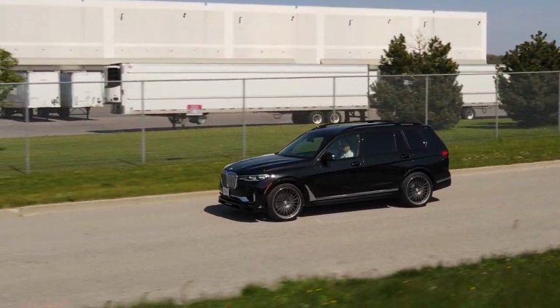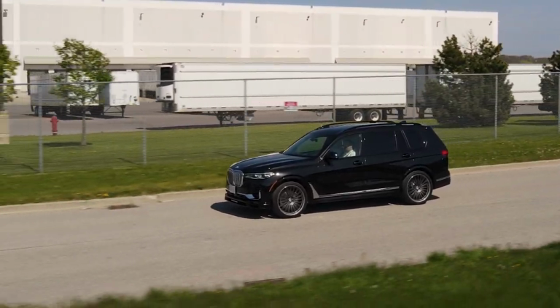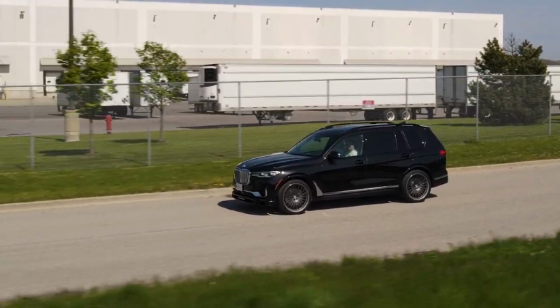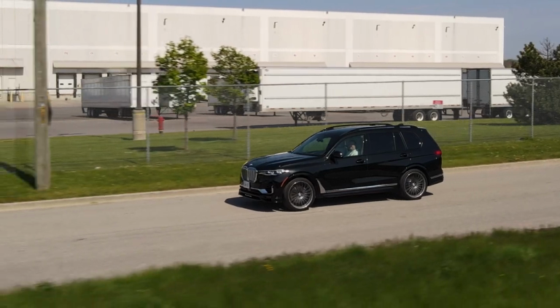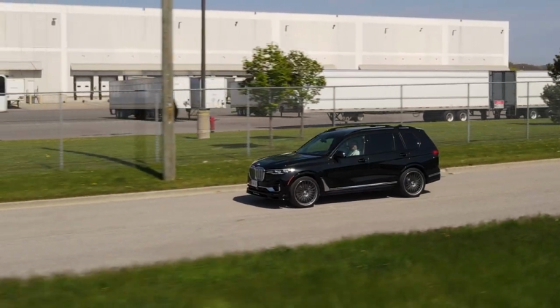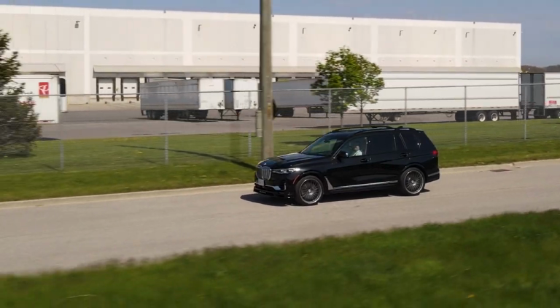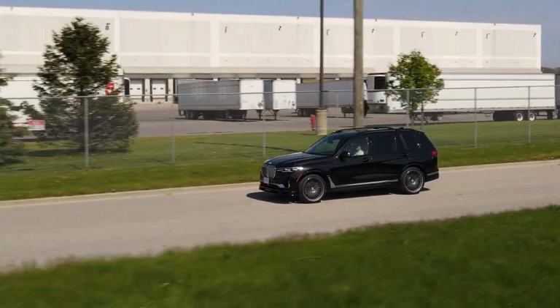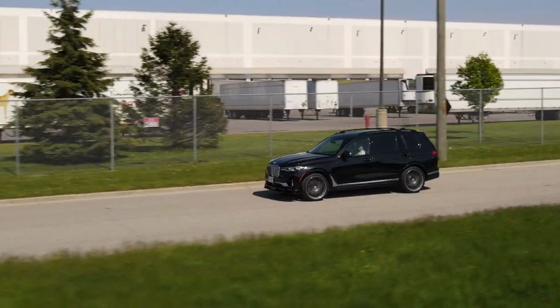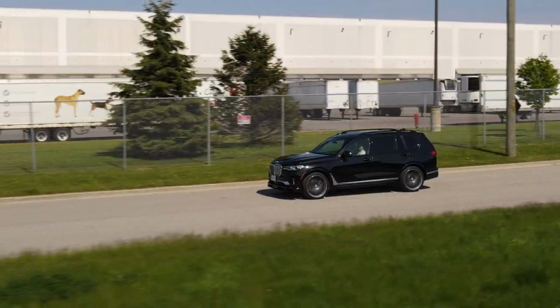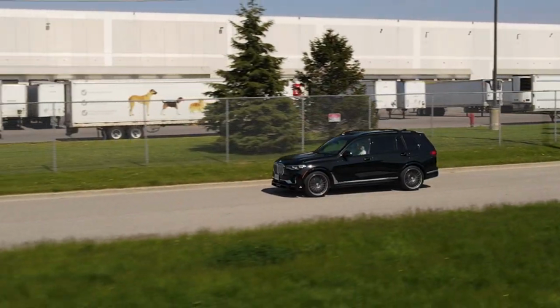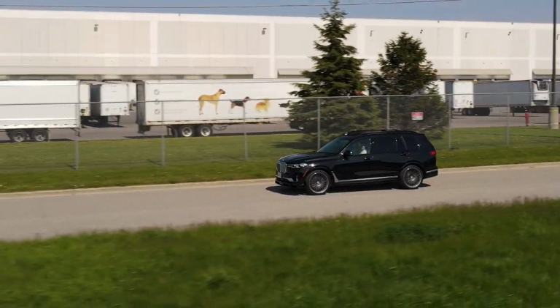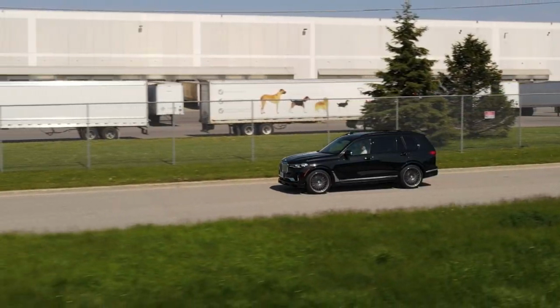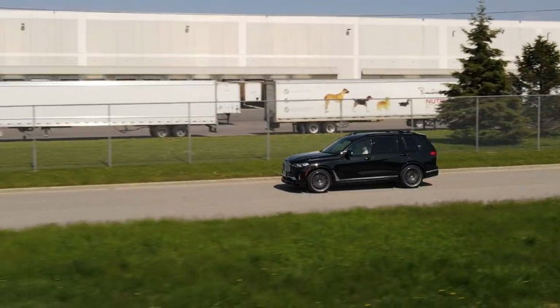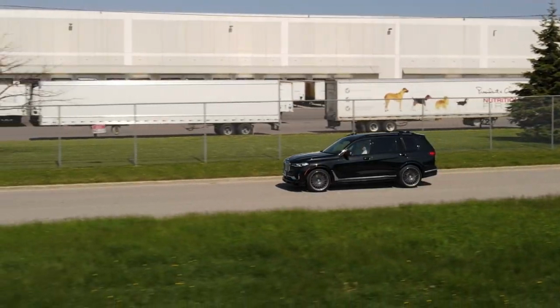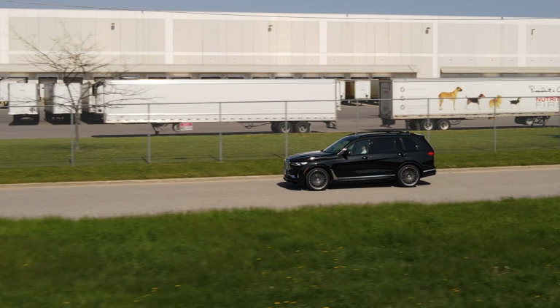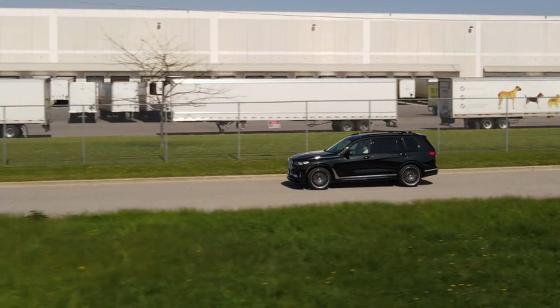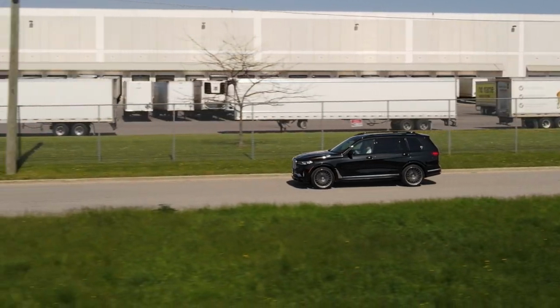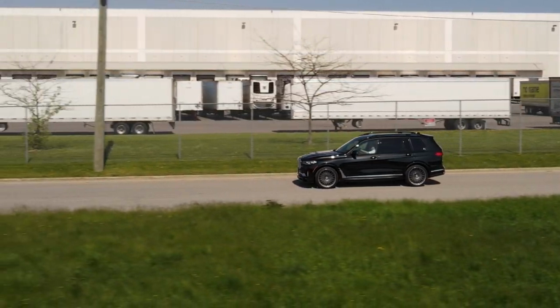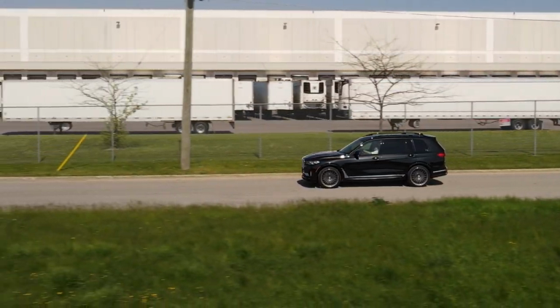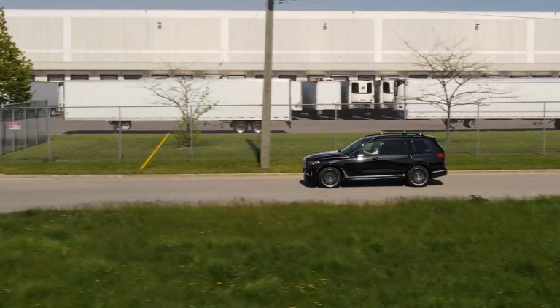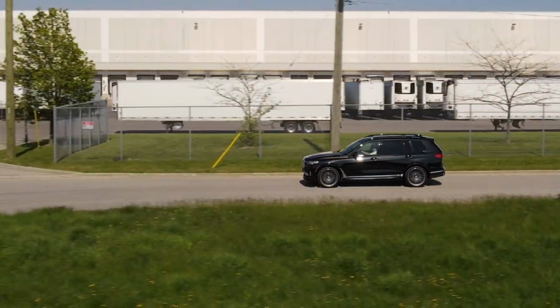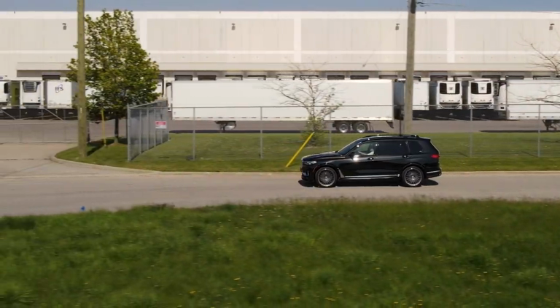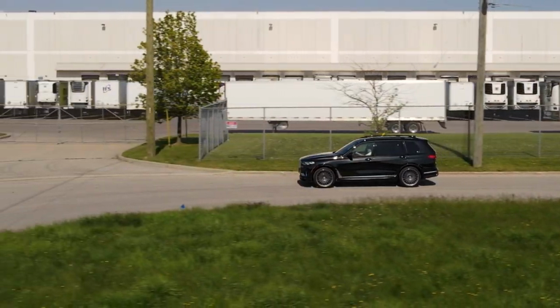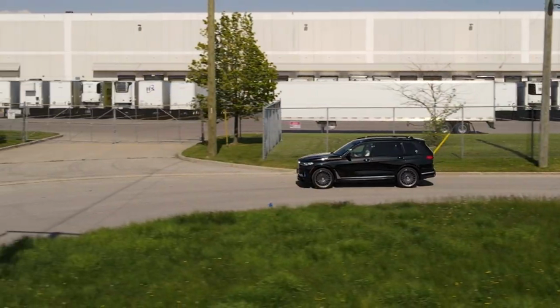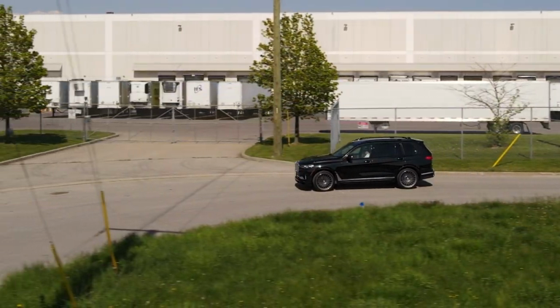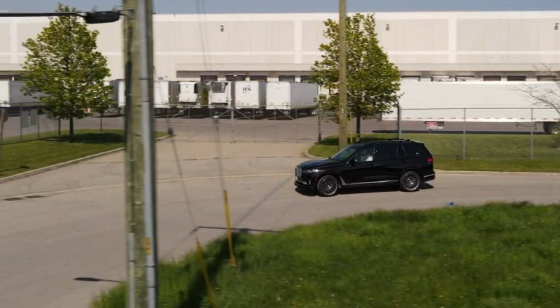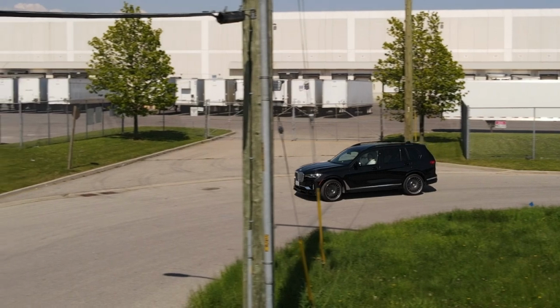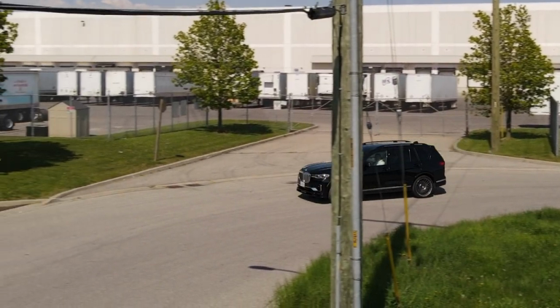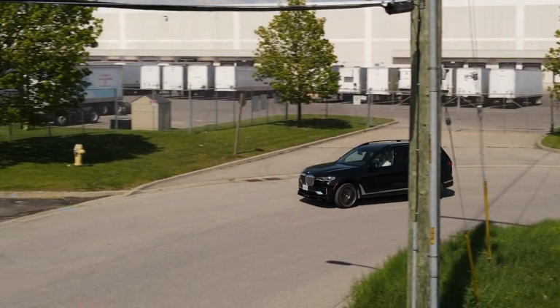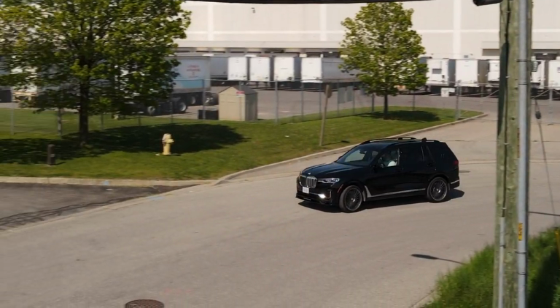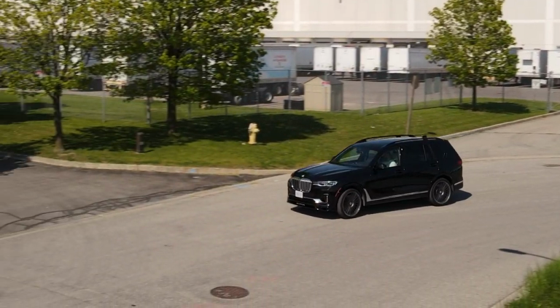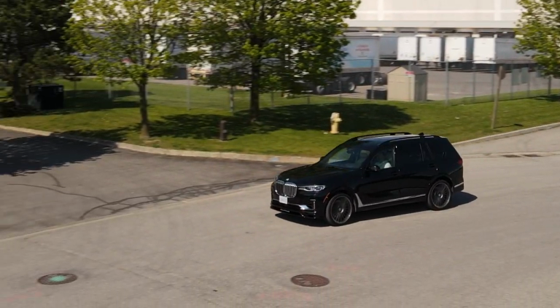Alpina has also tuned the two-axle air suspension — they've changed the geometry, the damping, the bushings, the active LSD at the back, the active sway bars. The result? This thing kind of defies the laws of physics.